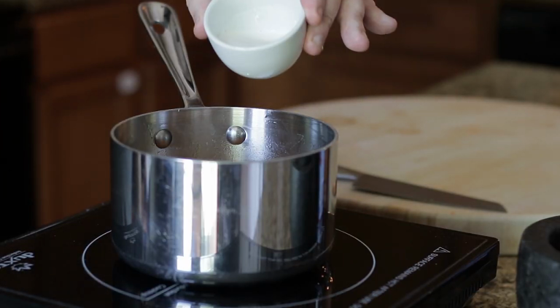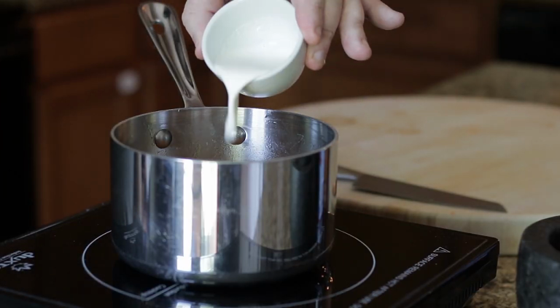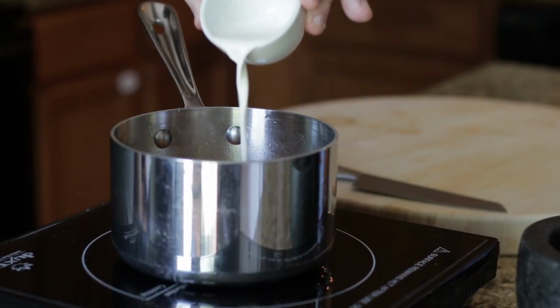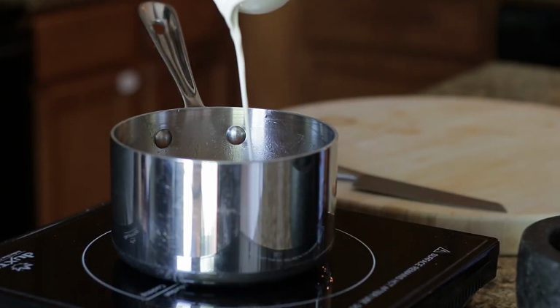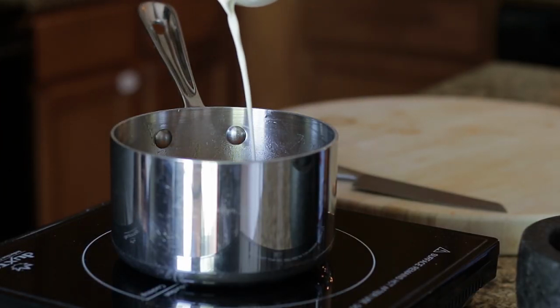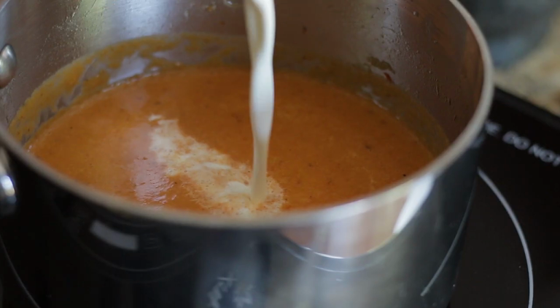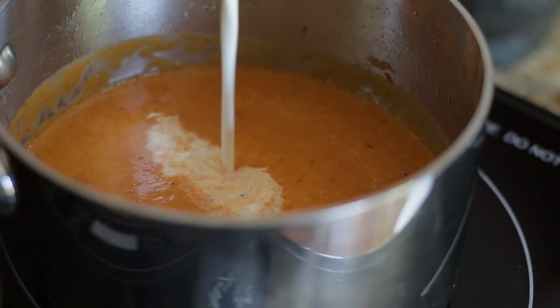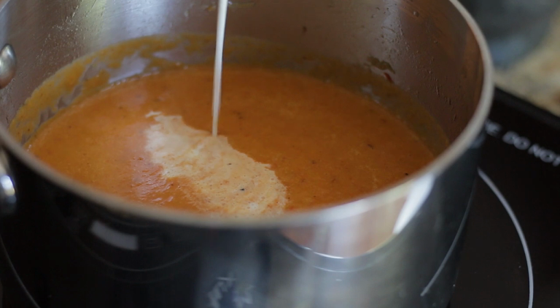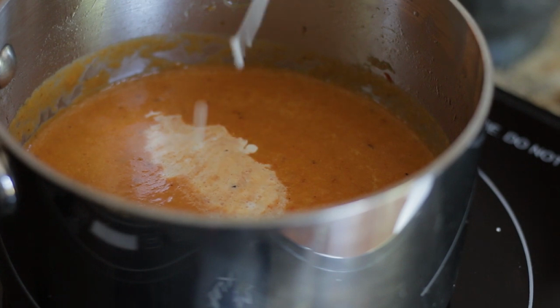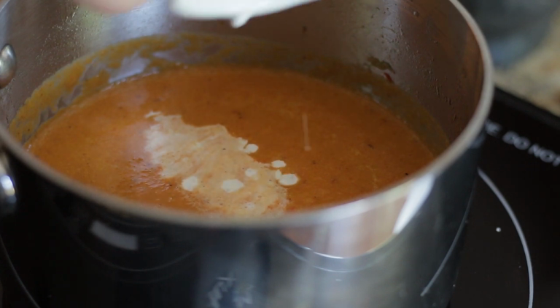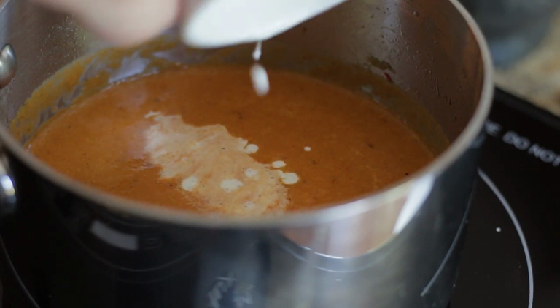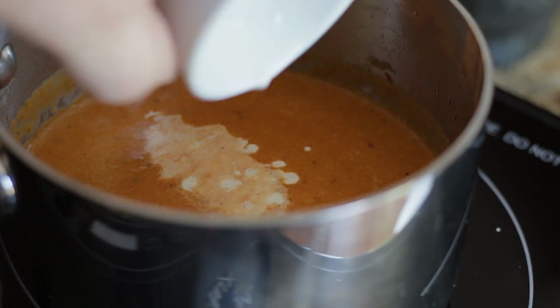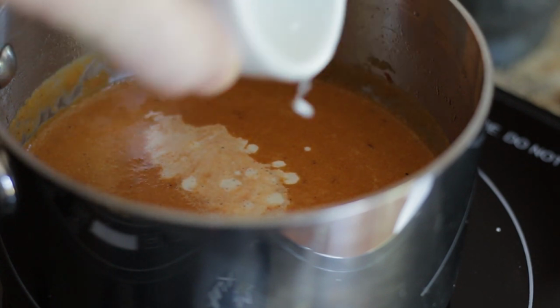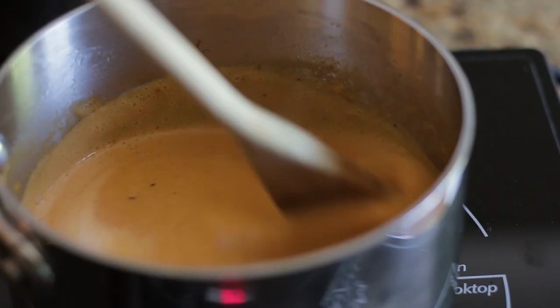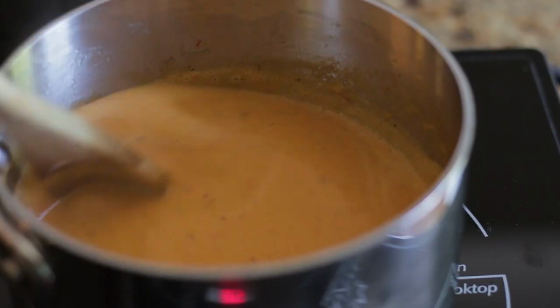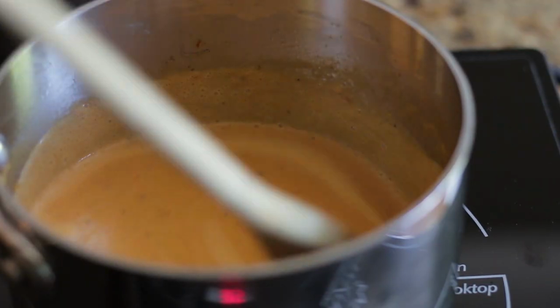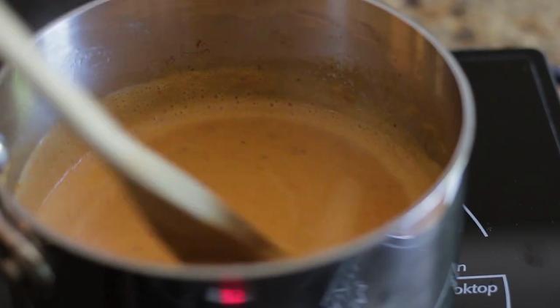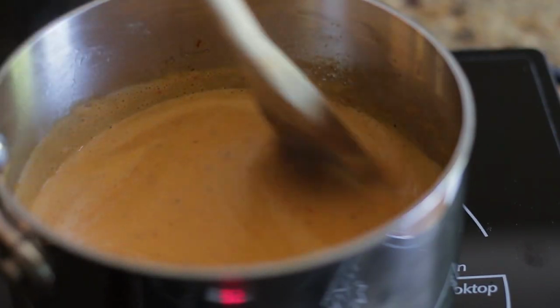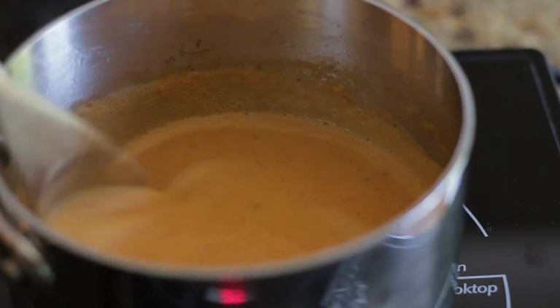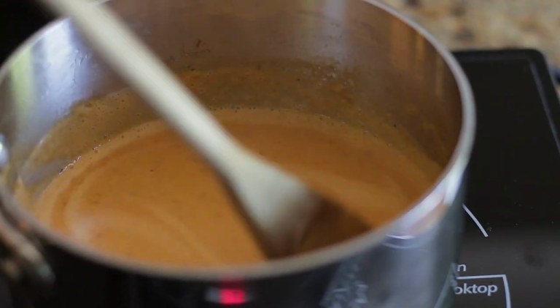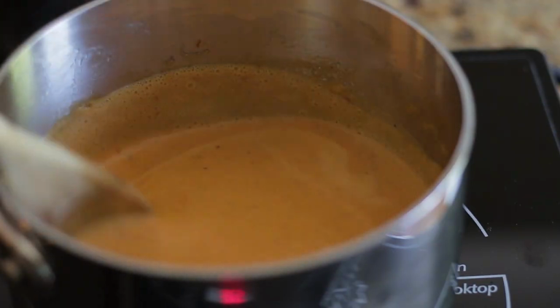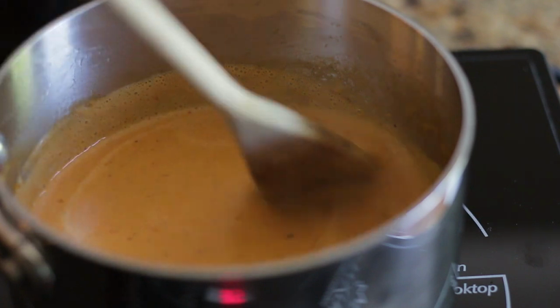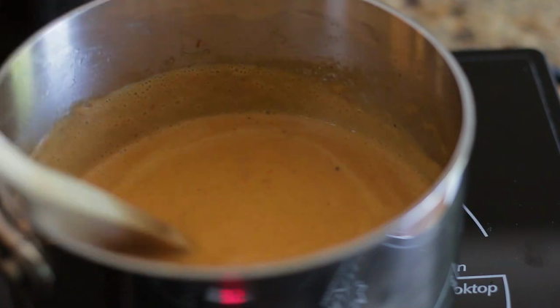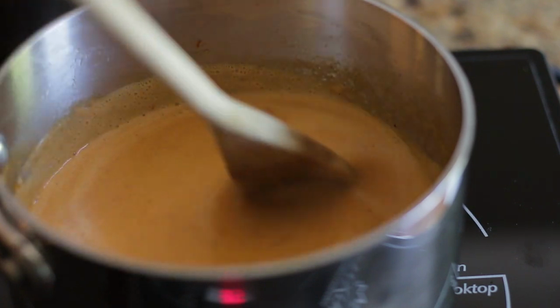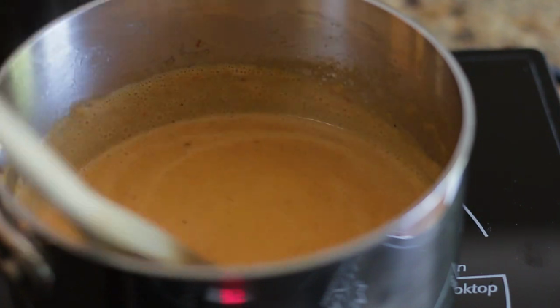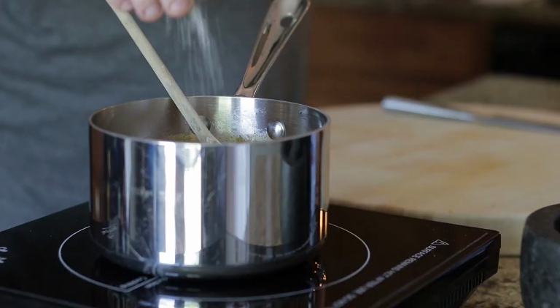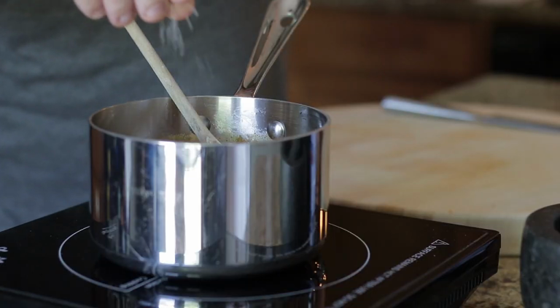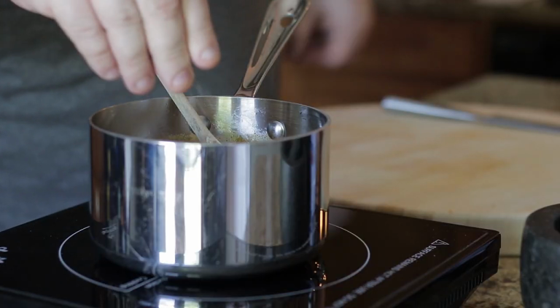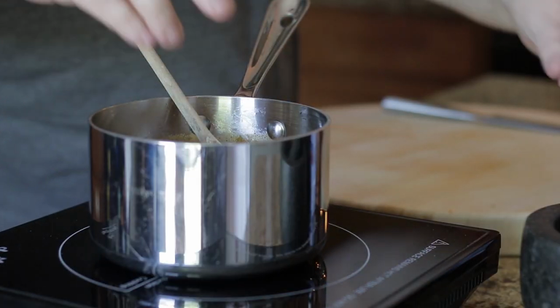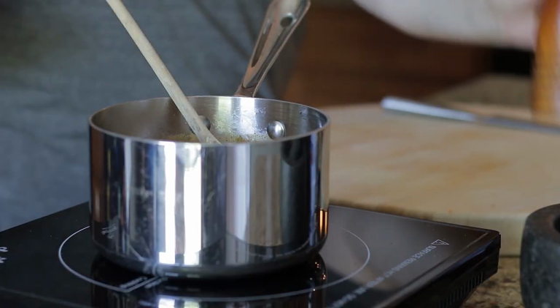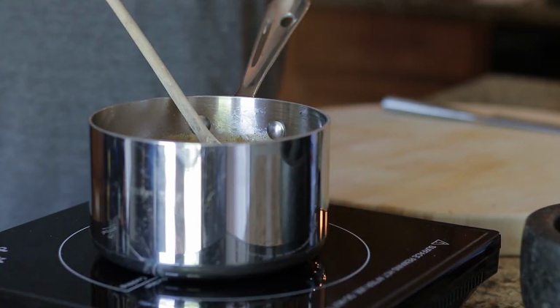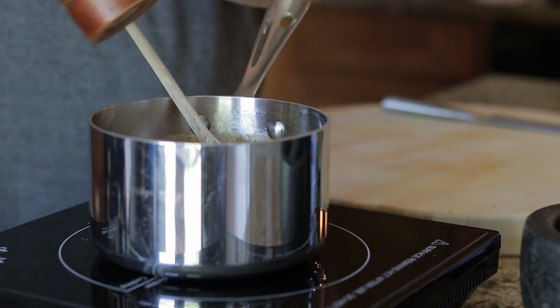To finish, add cream, turn the heat to high, stir and cook 1-2 minutes. Turn down the heat and season to taste.